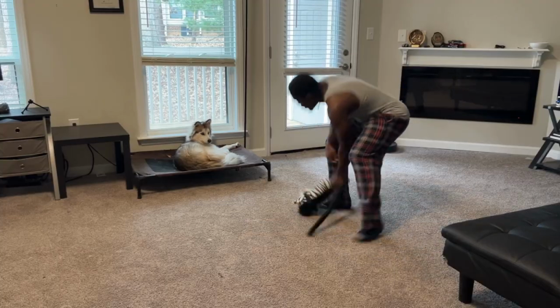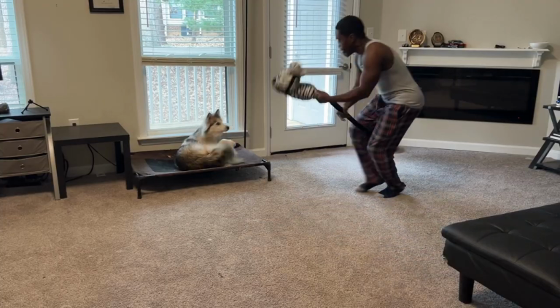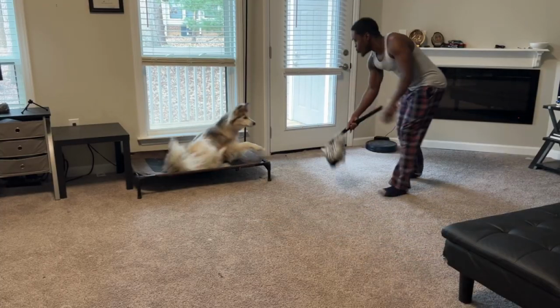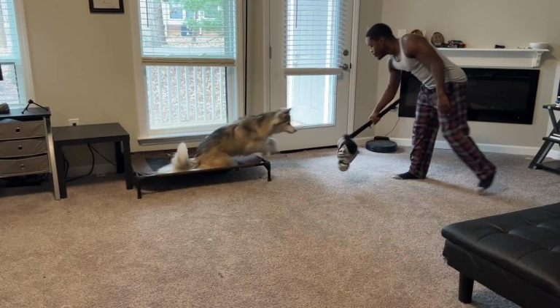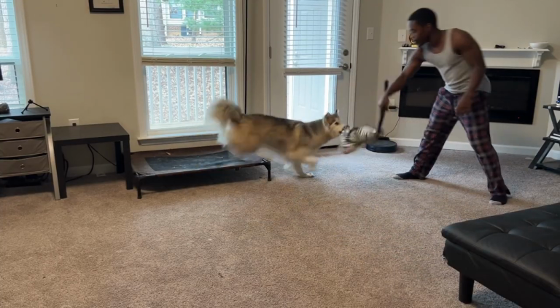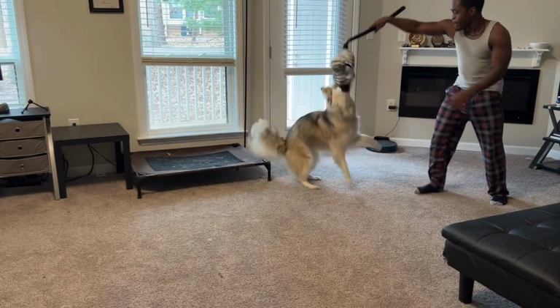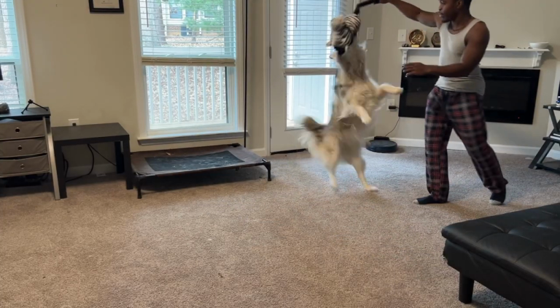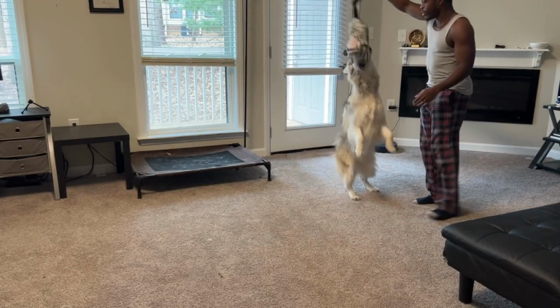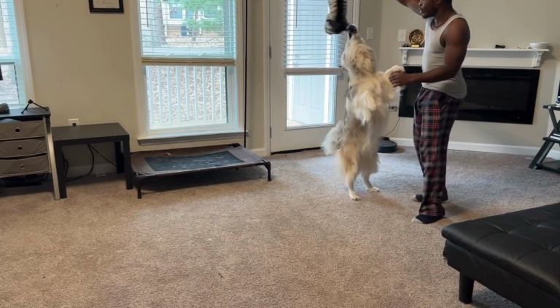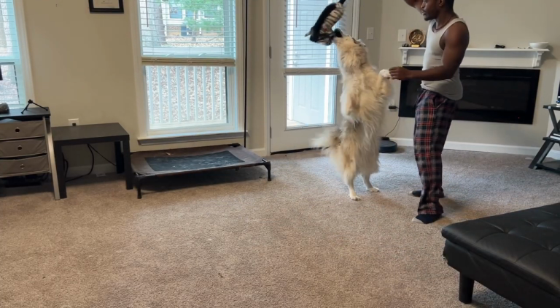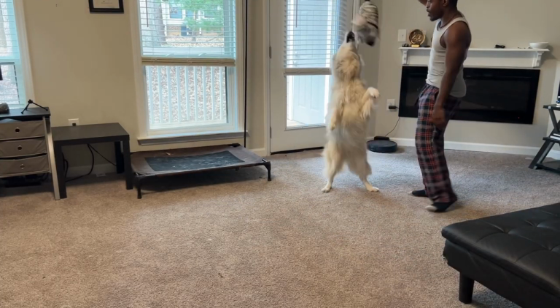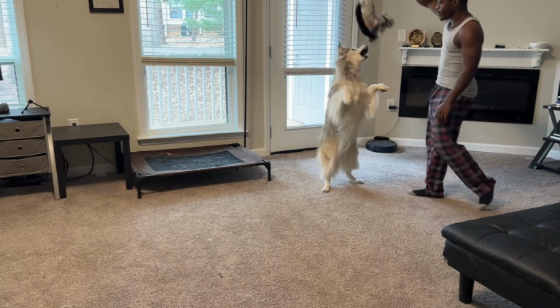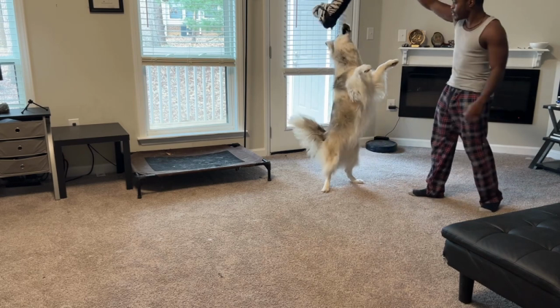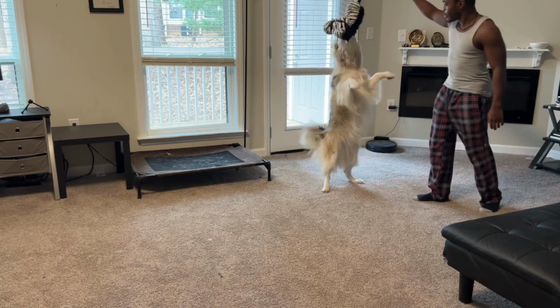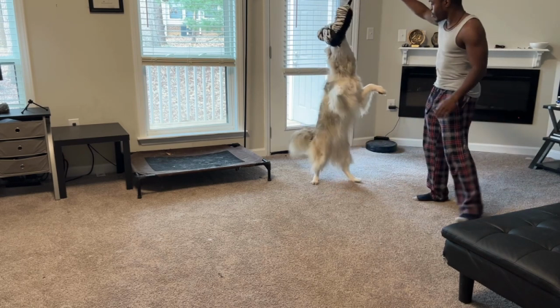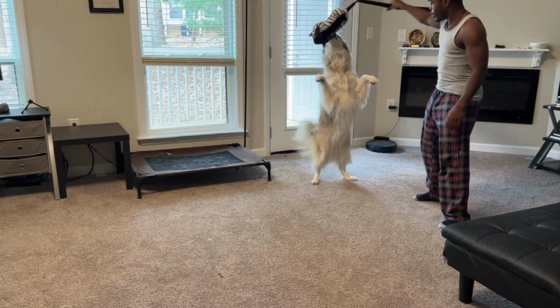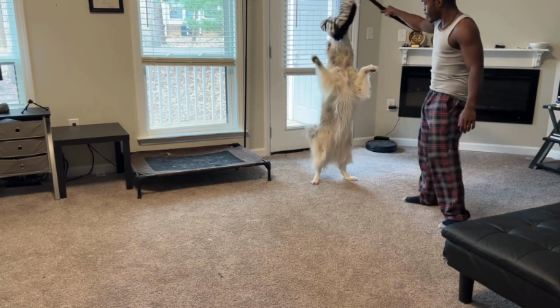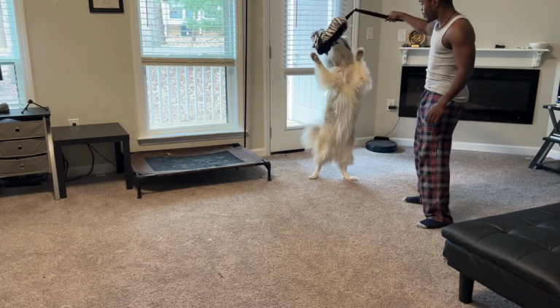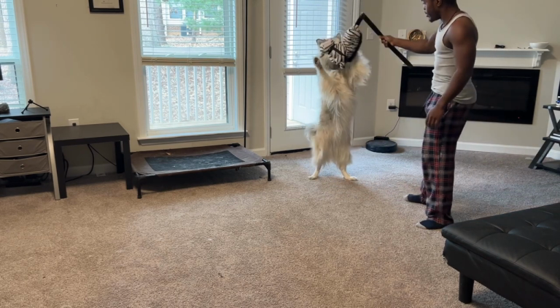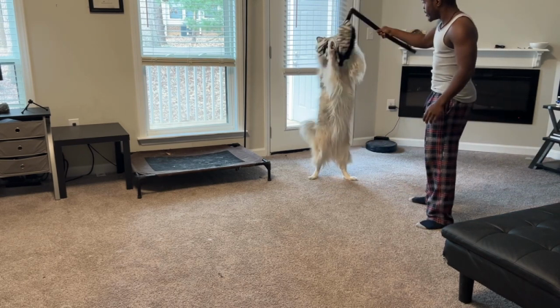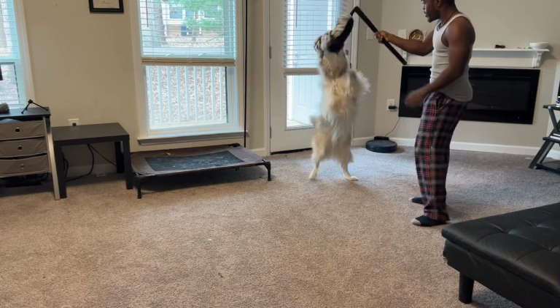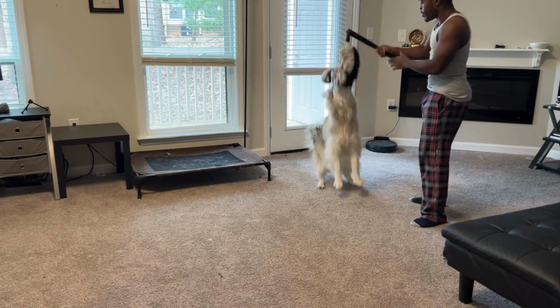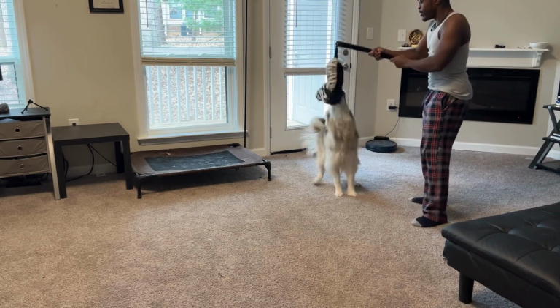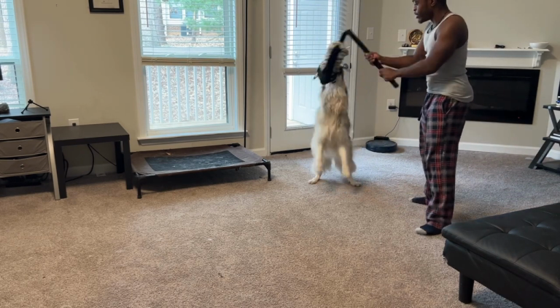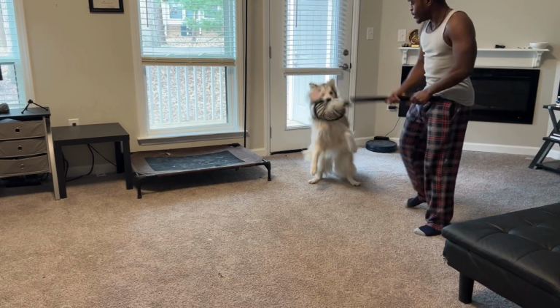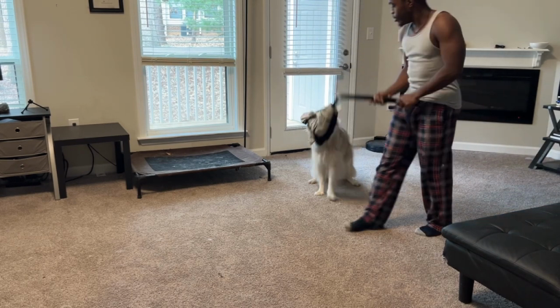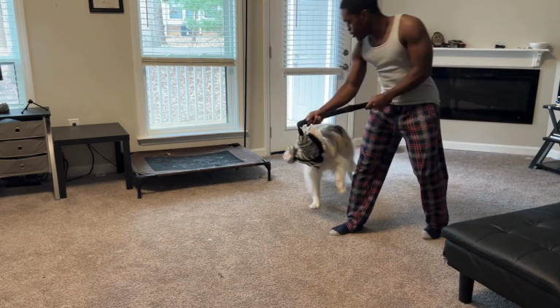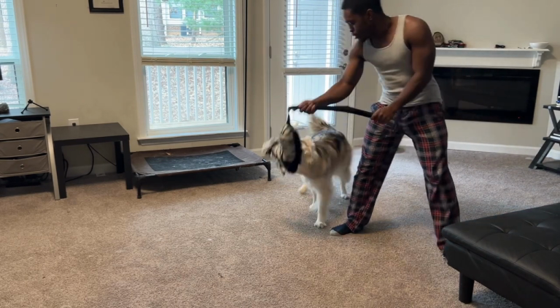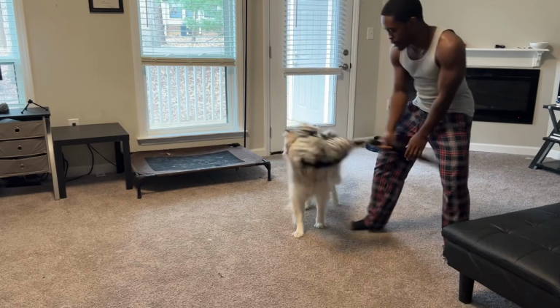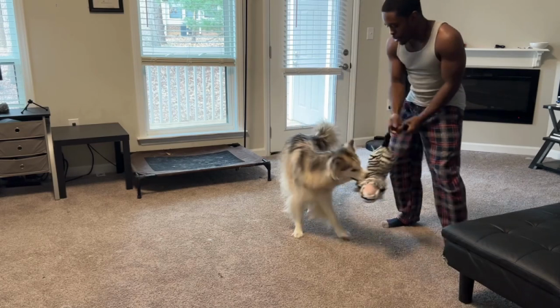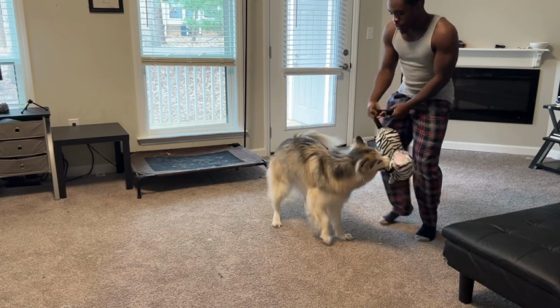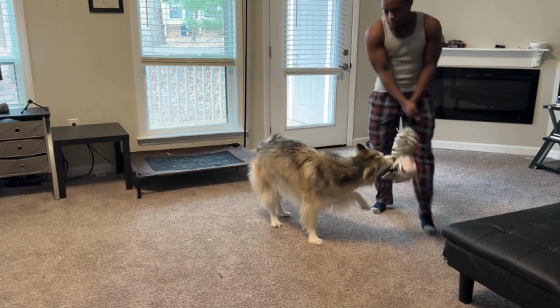One of the first things that I like to do after washing my face and brushing my teeth is having a training or playing session with the dogs, just to make sure that they're awake.